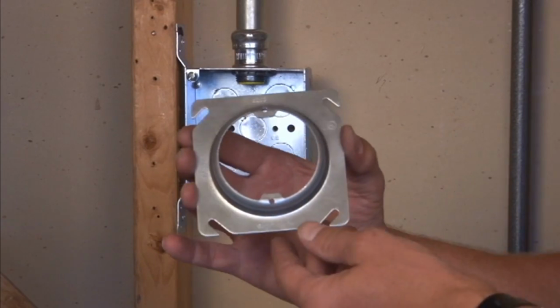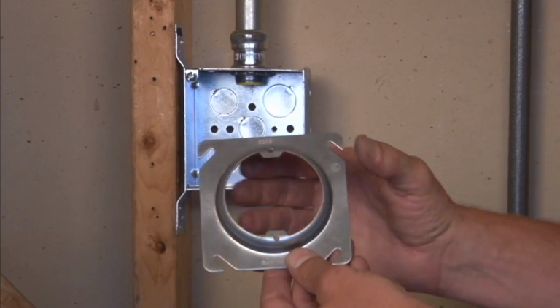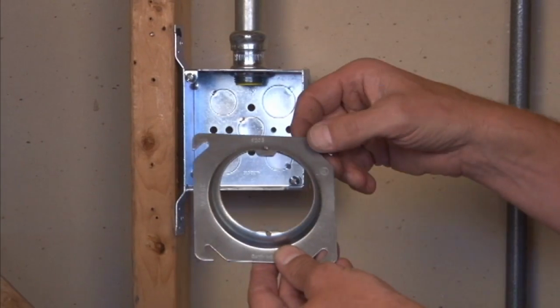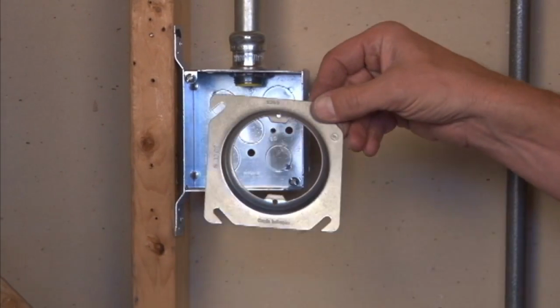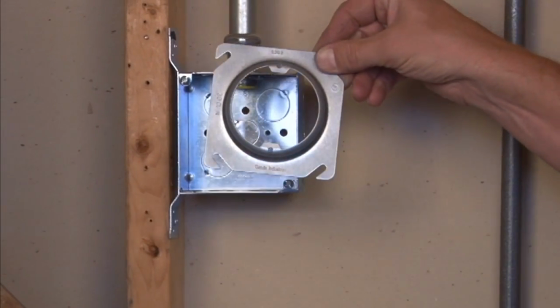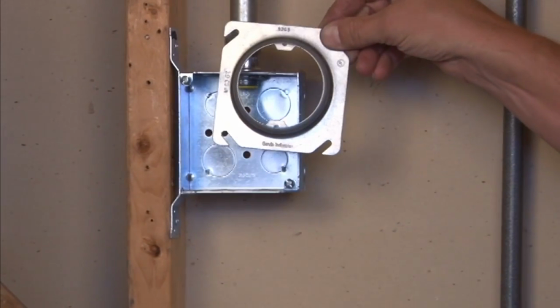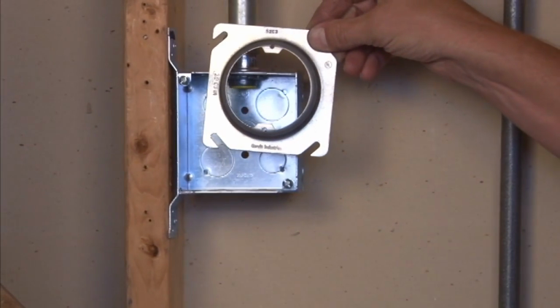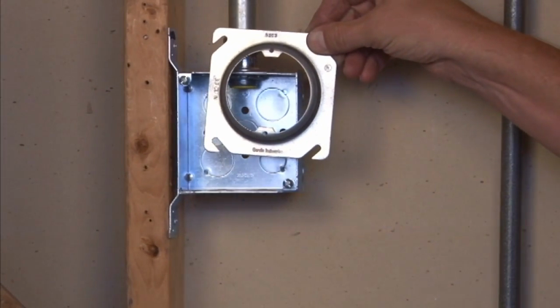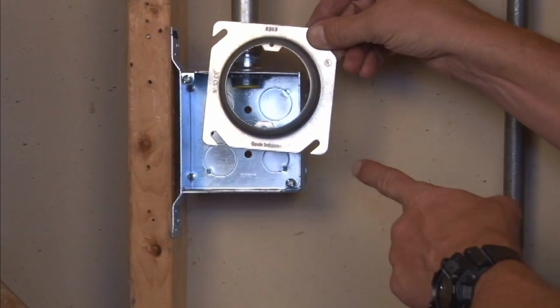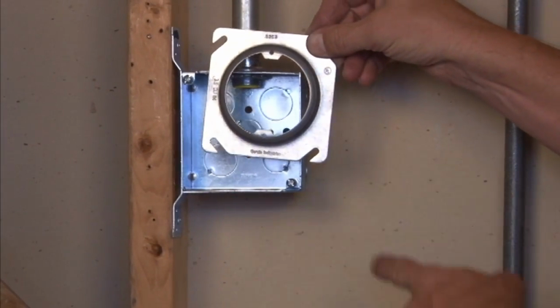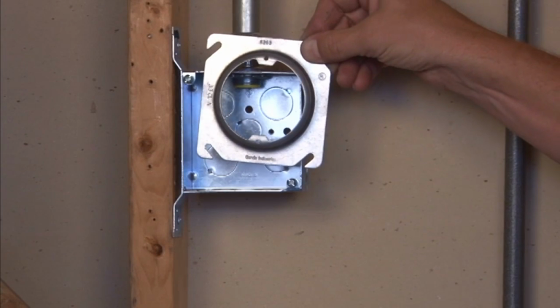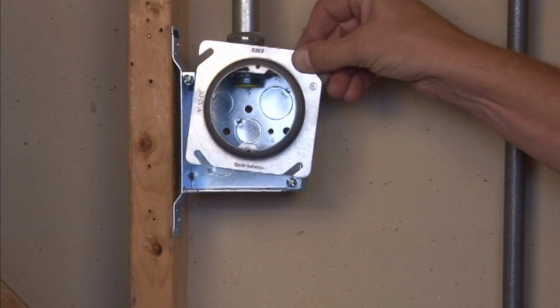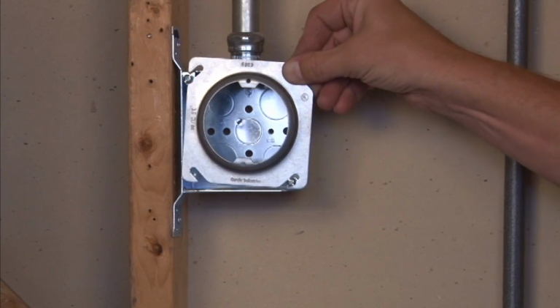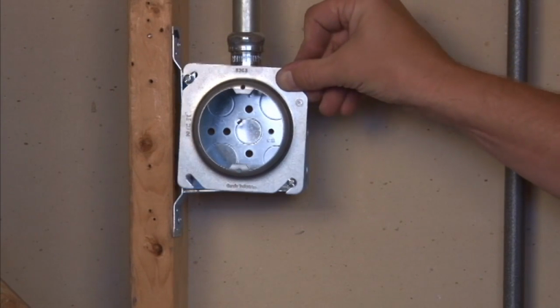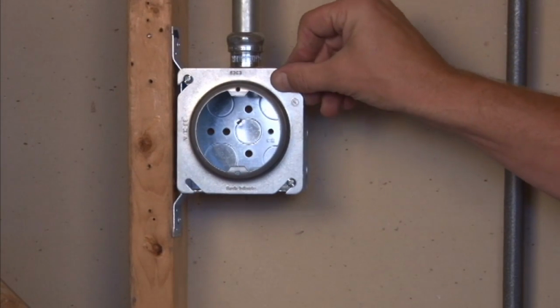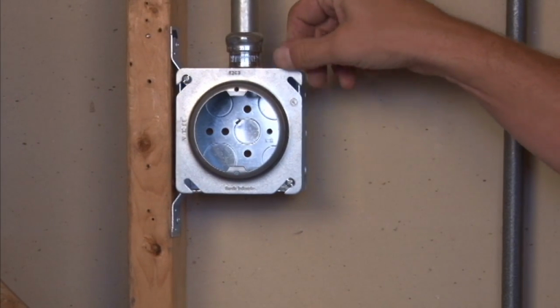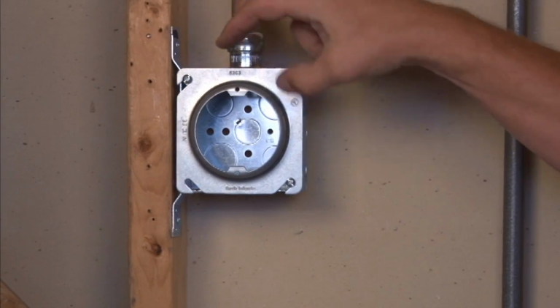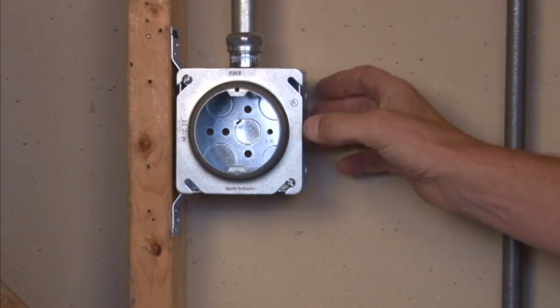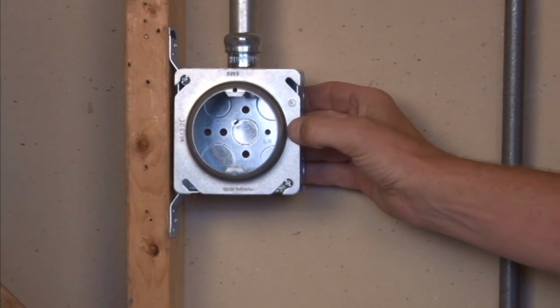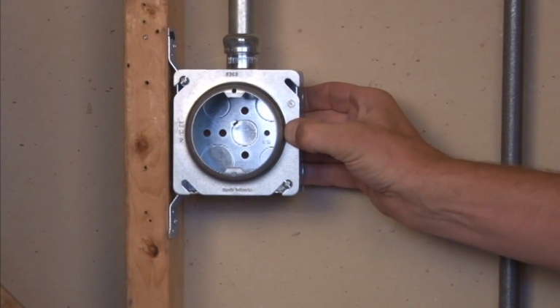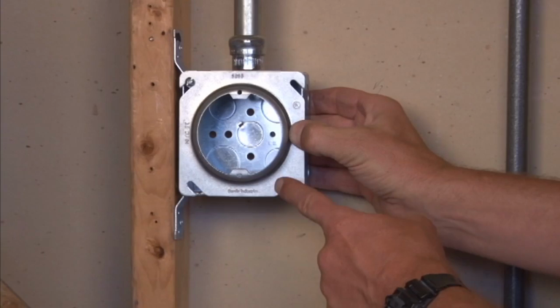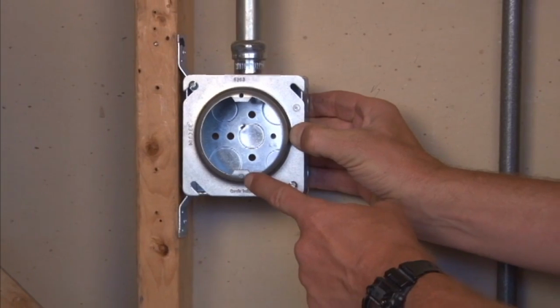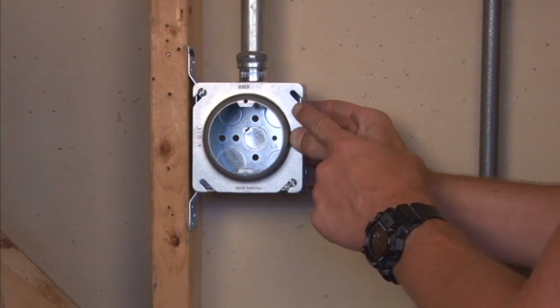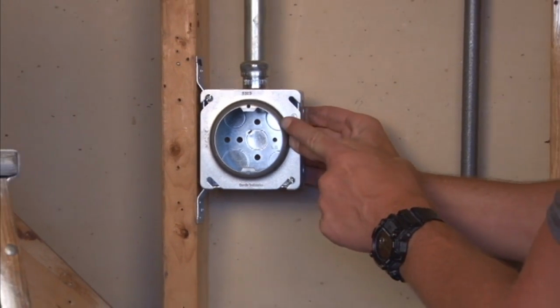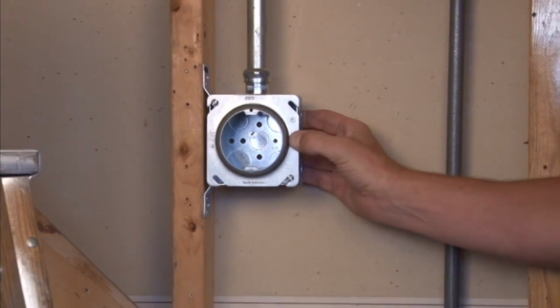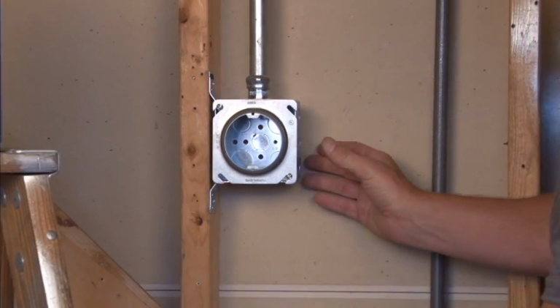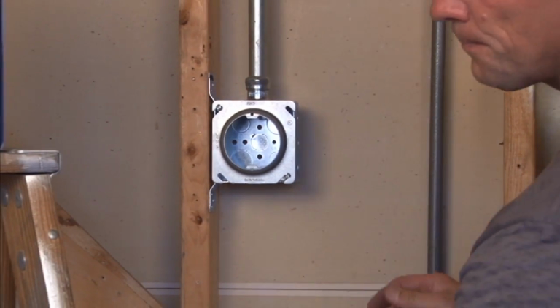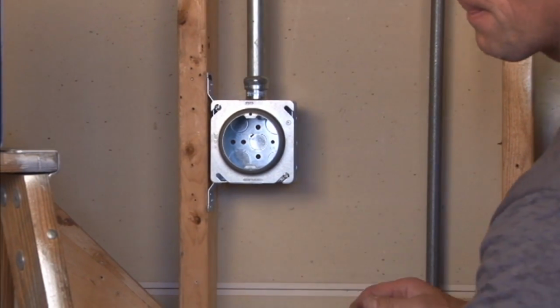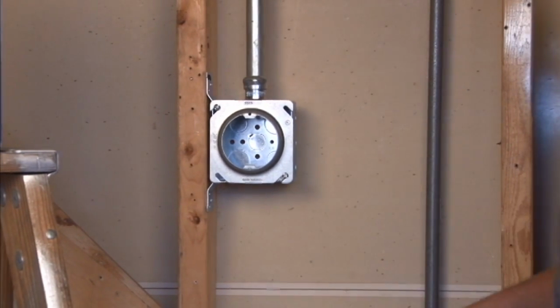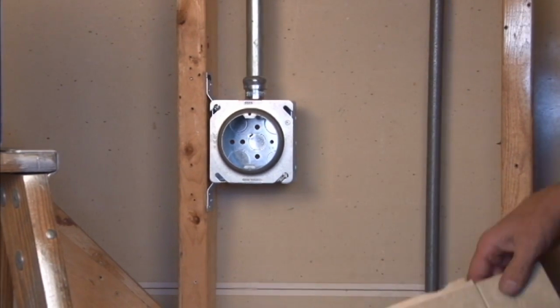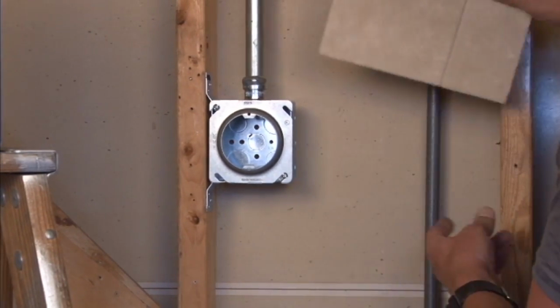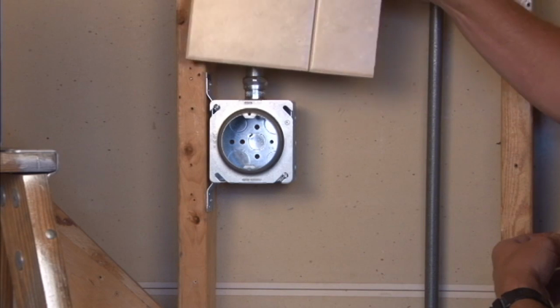The way this particular product mounts on a 4-inch square box is you line up the easy mount slots, simply slide it on the box, and tighten down the screws. This gives you a raised surface for half-inch drywall and/or tile to be perfectly flush with the finished surface.